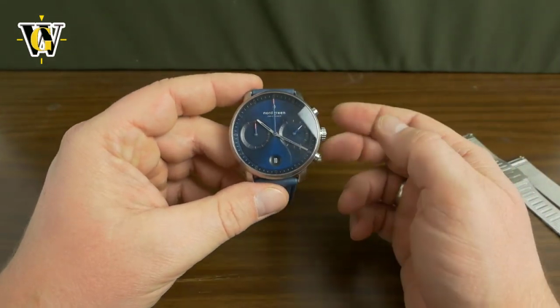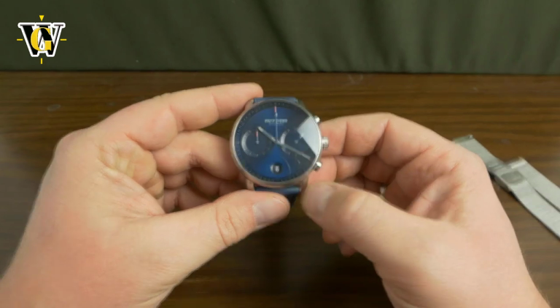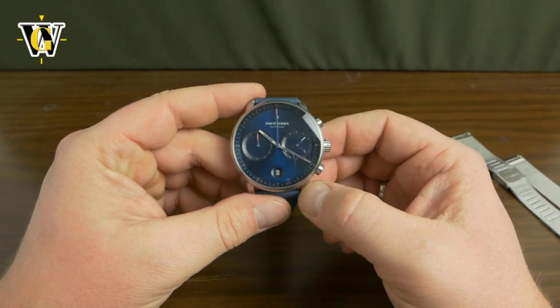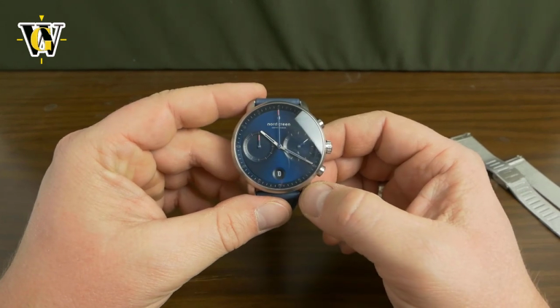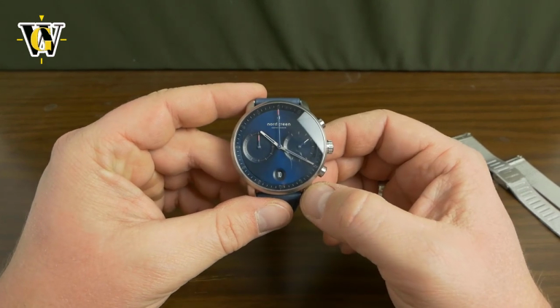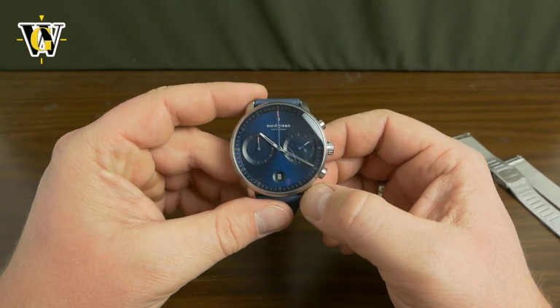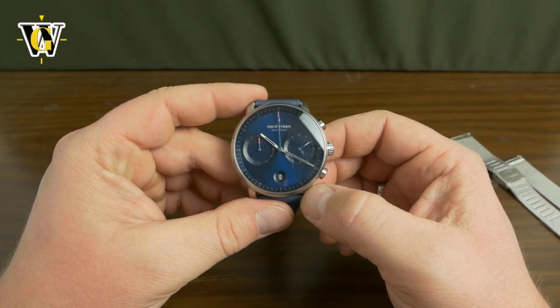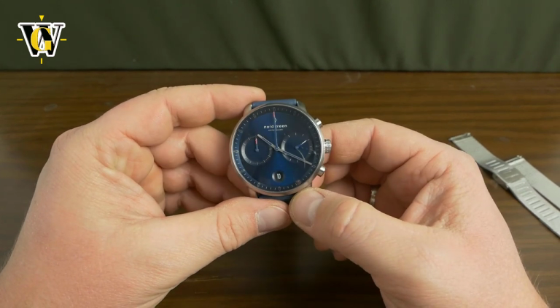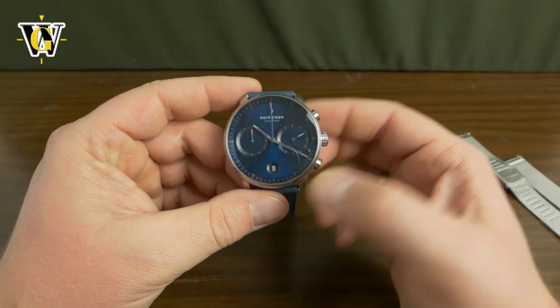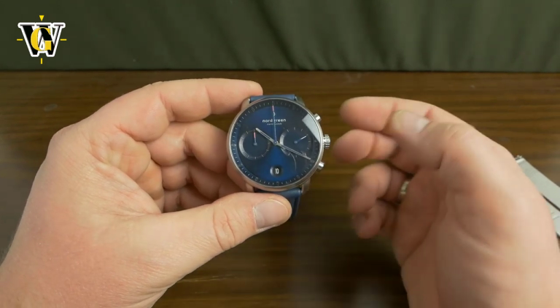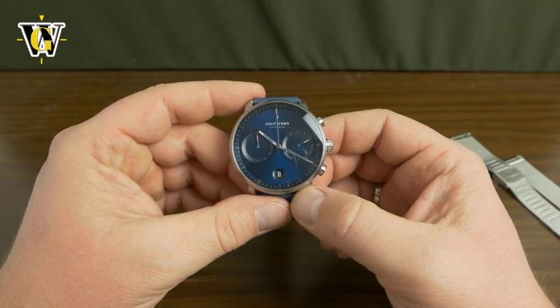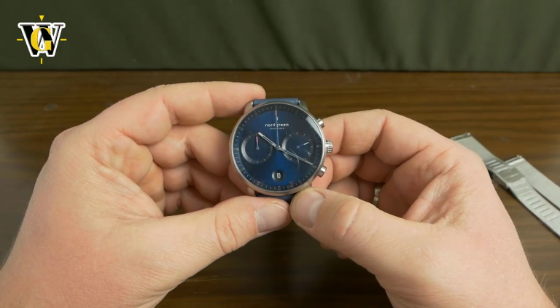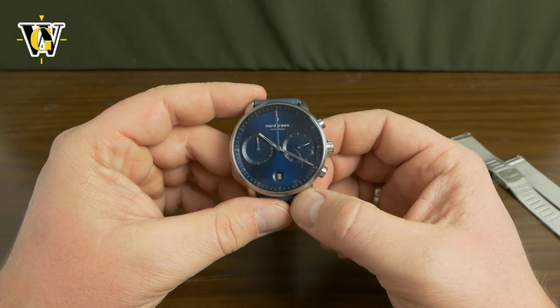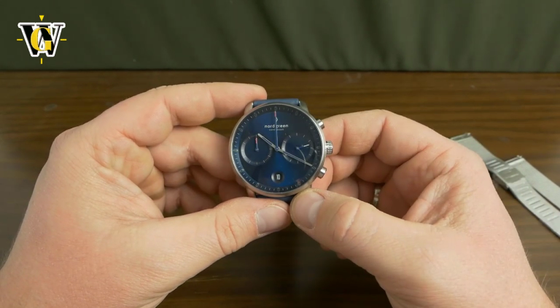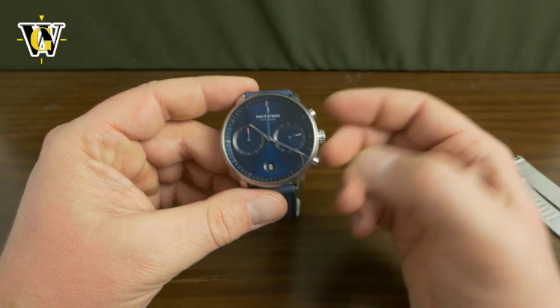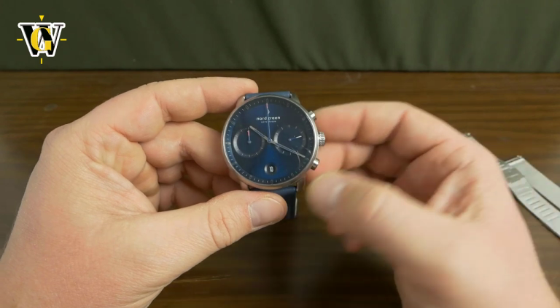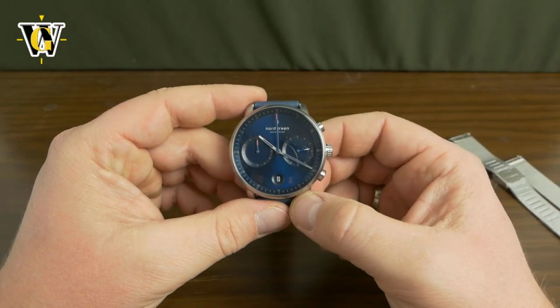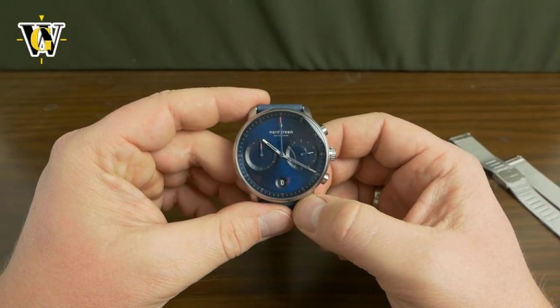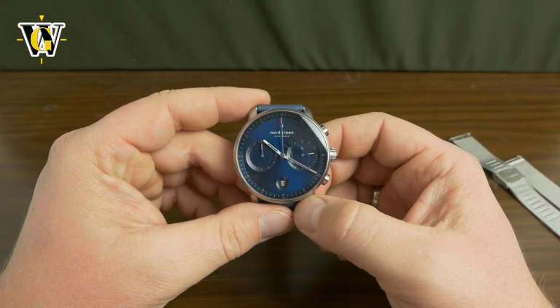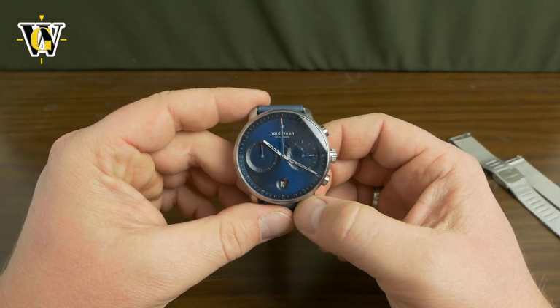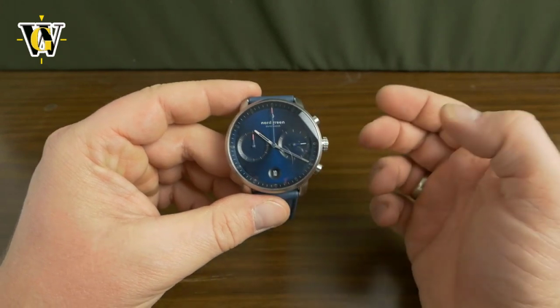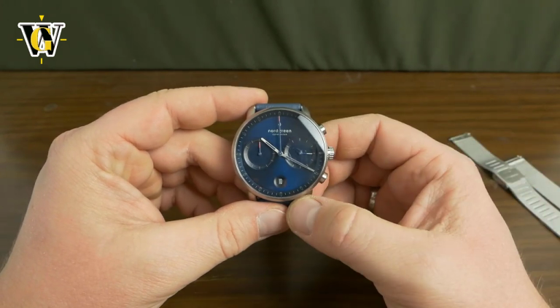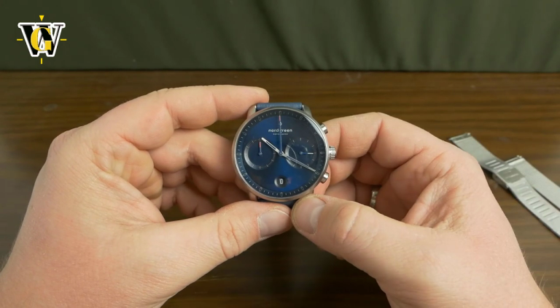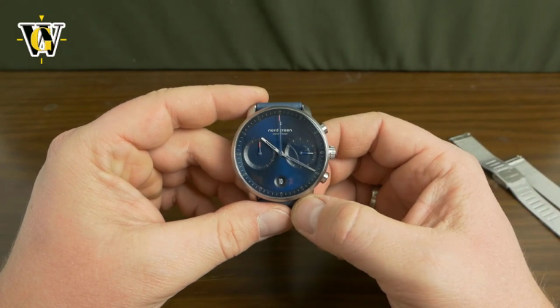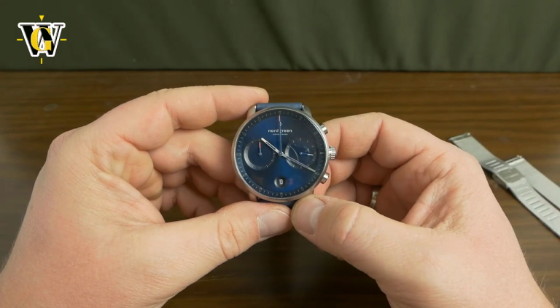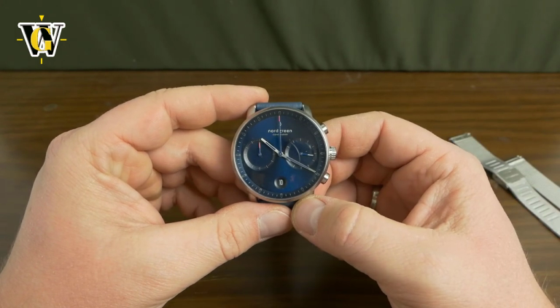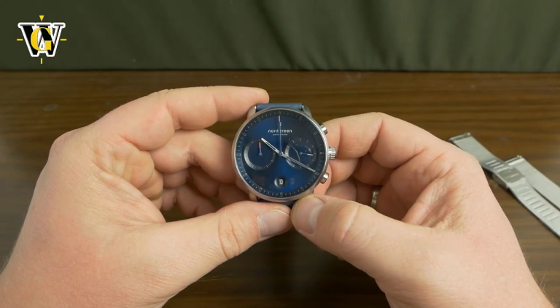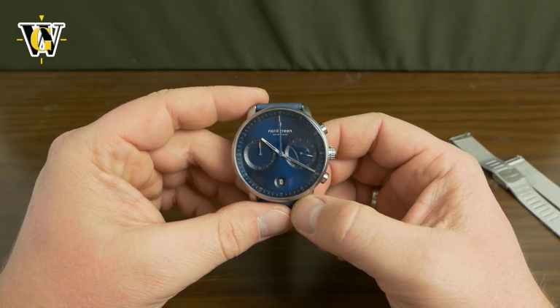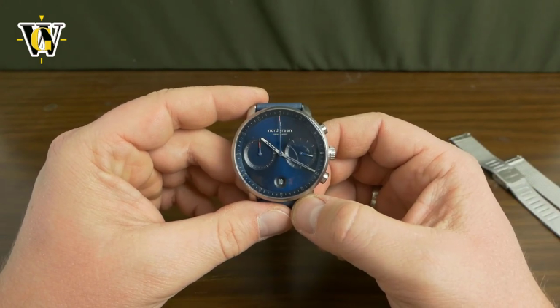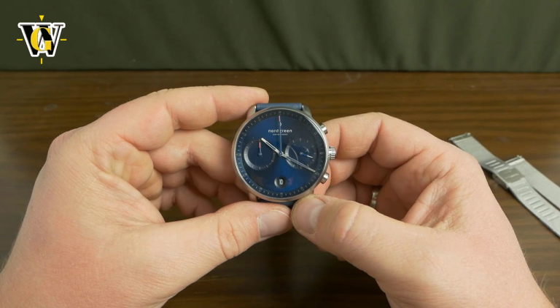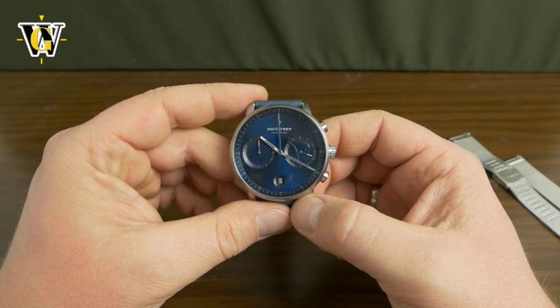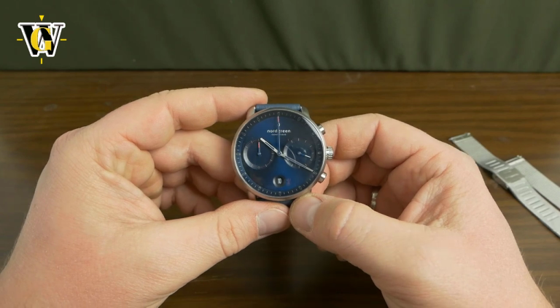I'll probably be doing a full review of this model so do stay tuned for that as well. Well that's it — I hope you enjoyed this unboxing. If you did please like and subscribe, and until the next video, bye.